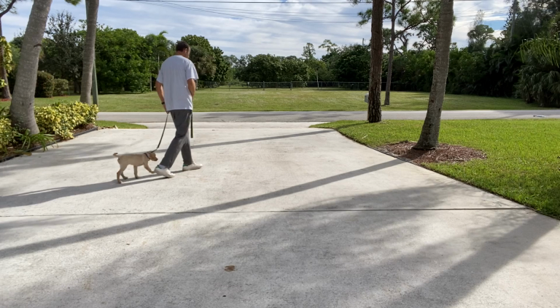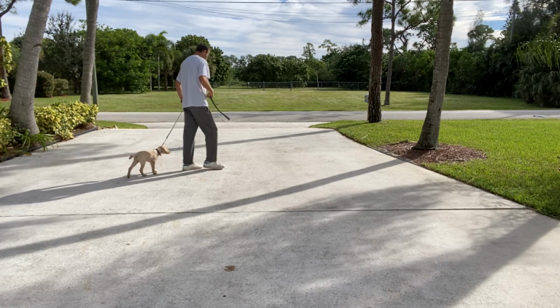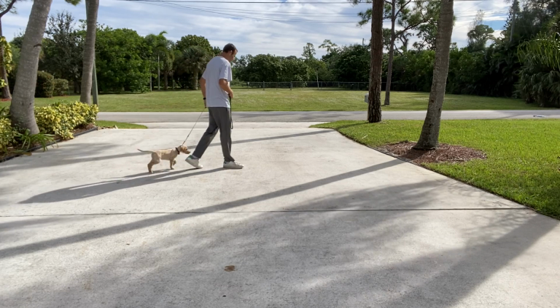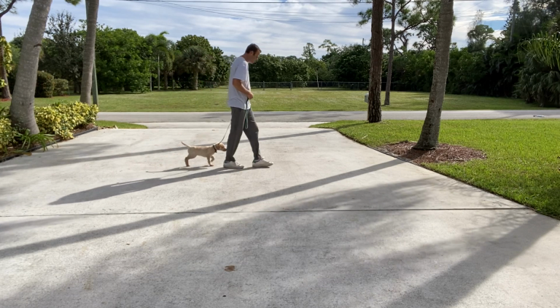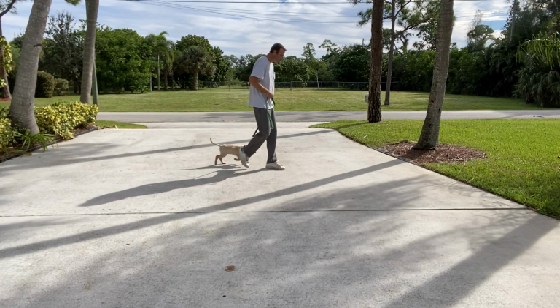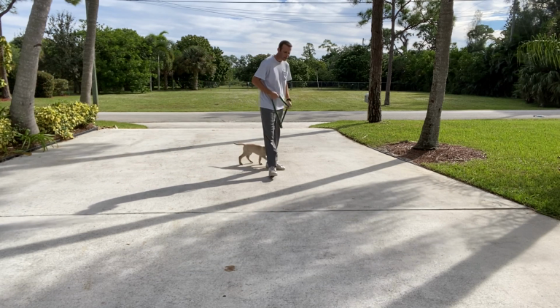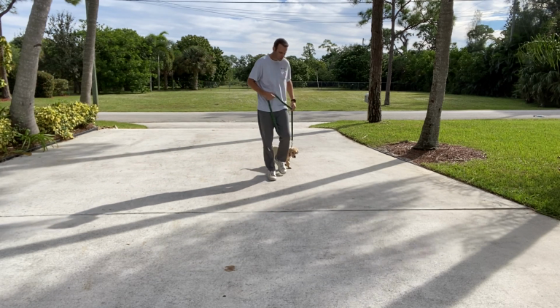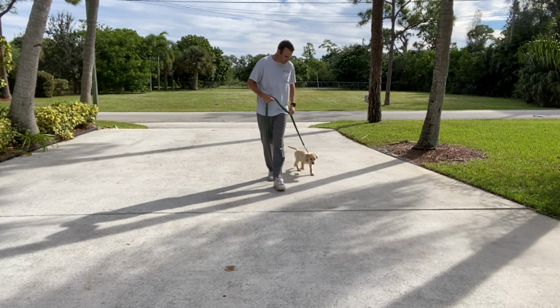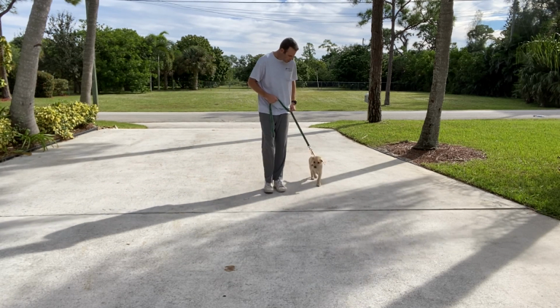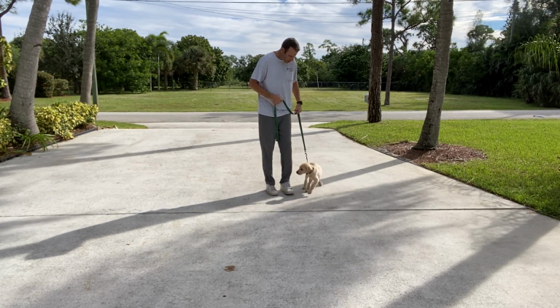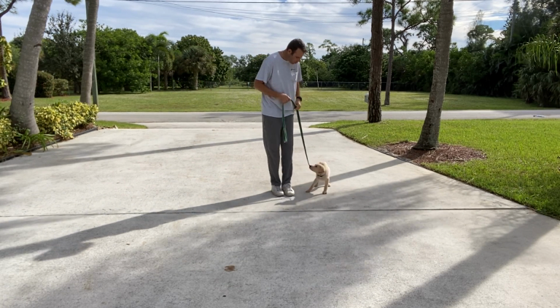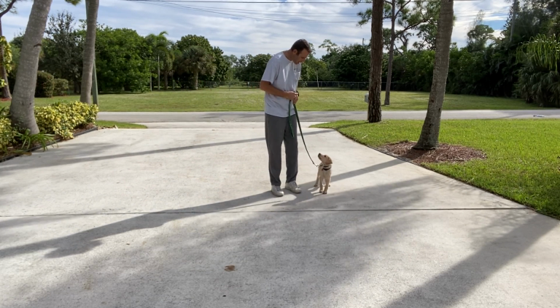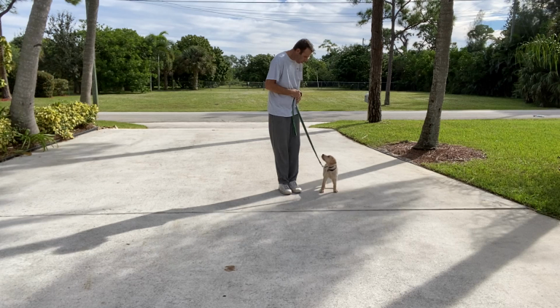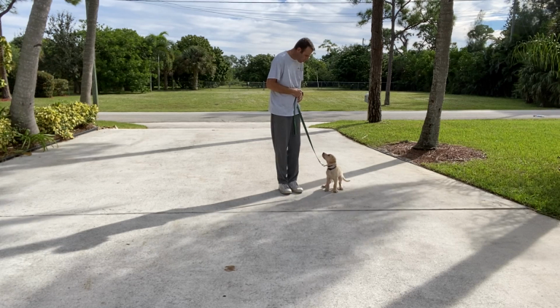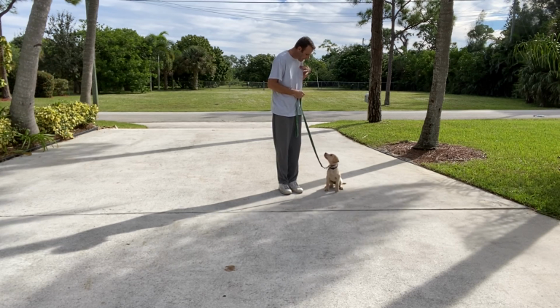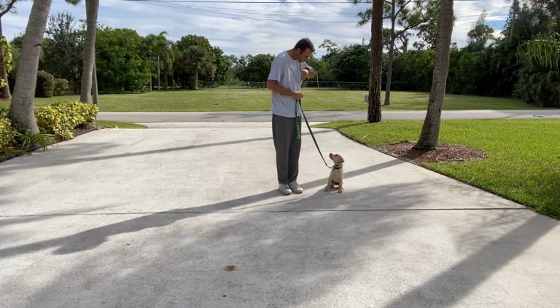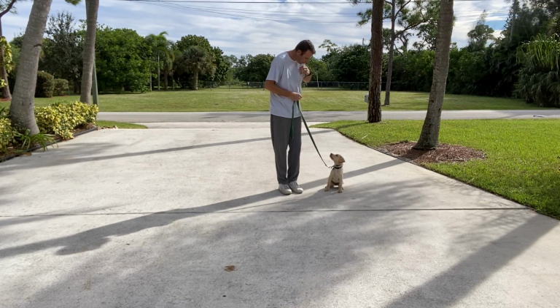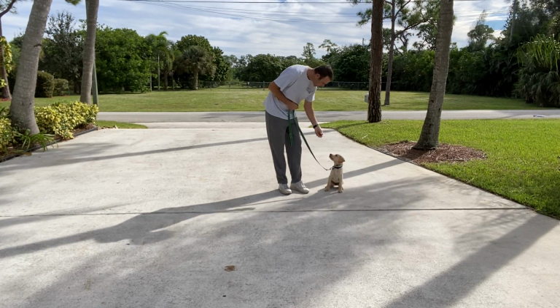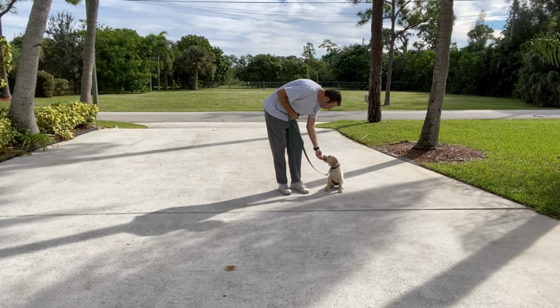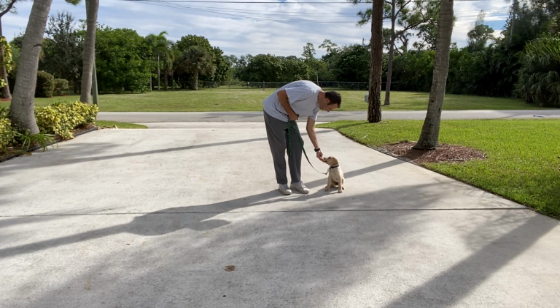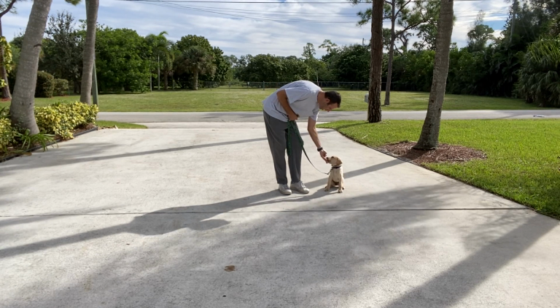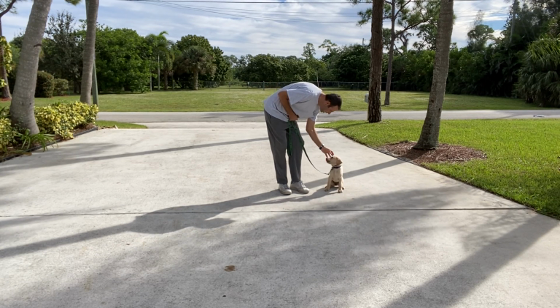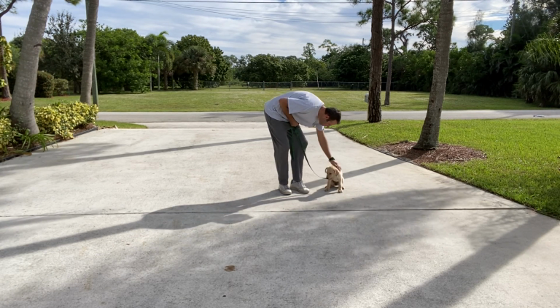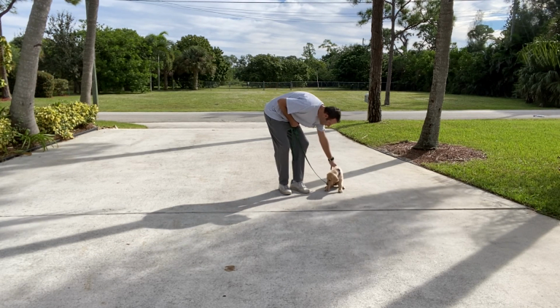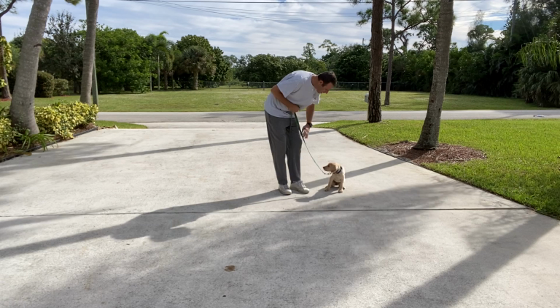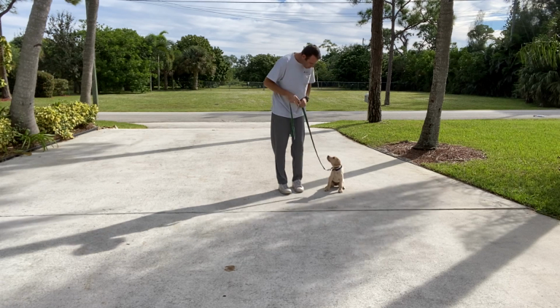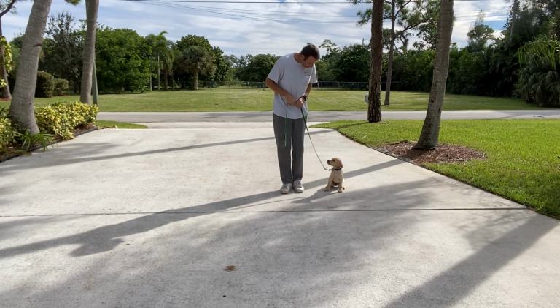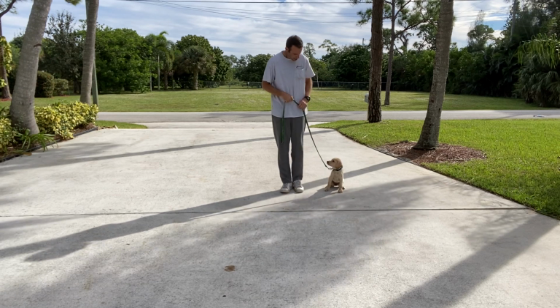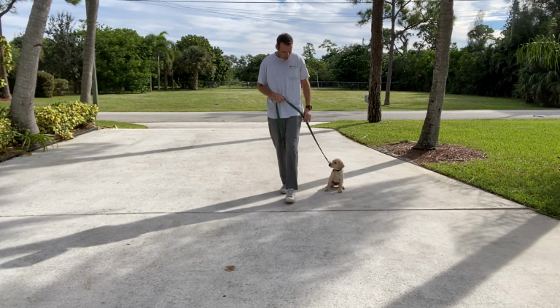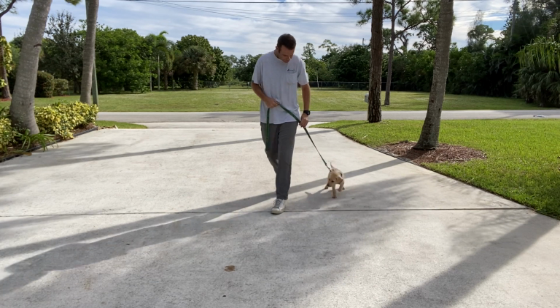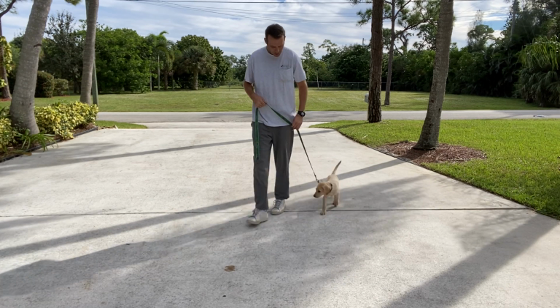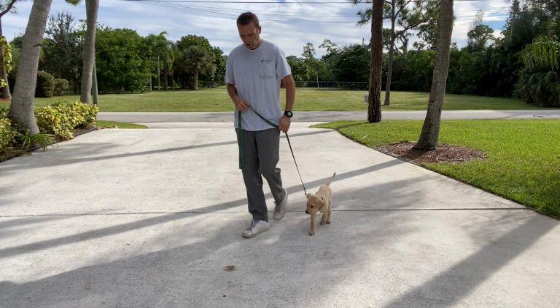Good girl. When we stop, what do we want? That's what we want — a nice sit. We want a nice sit. That's so smart. Let's go. Good girl.